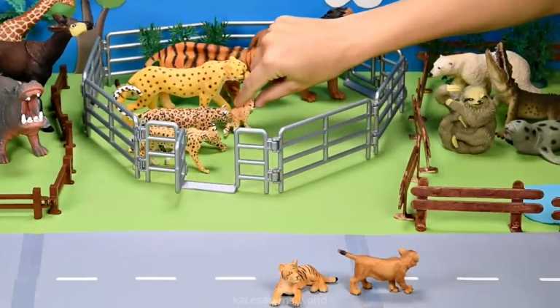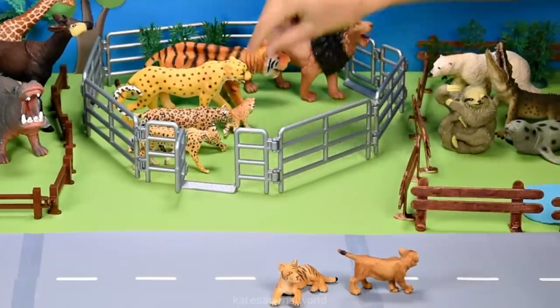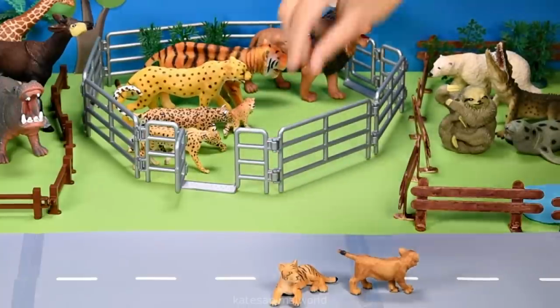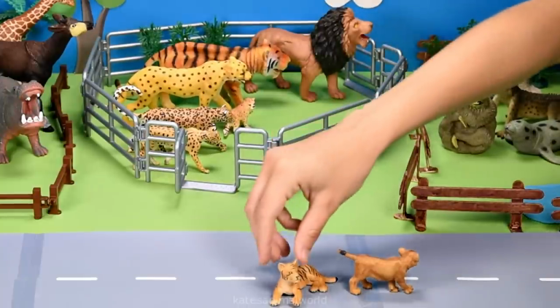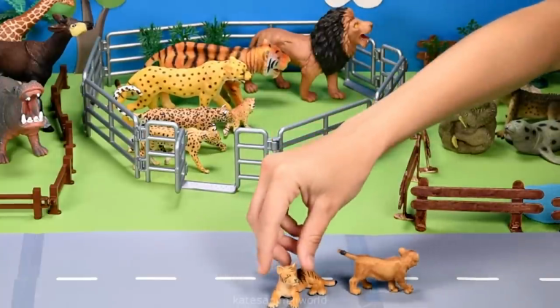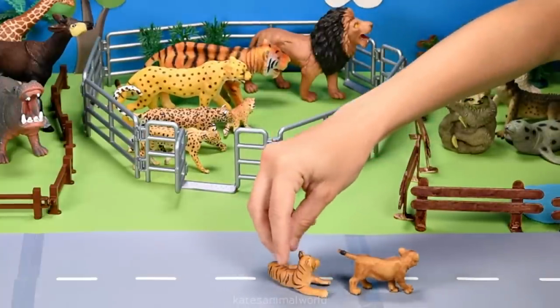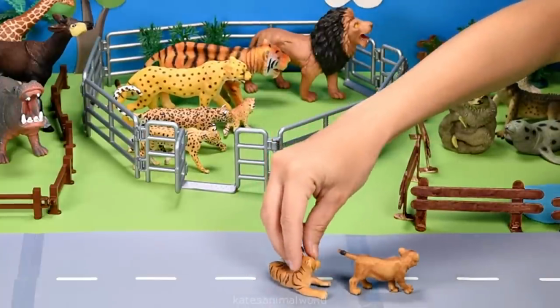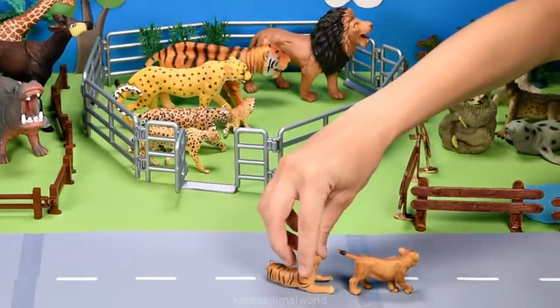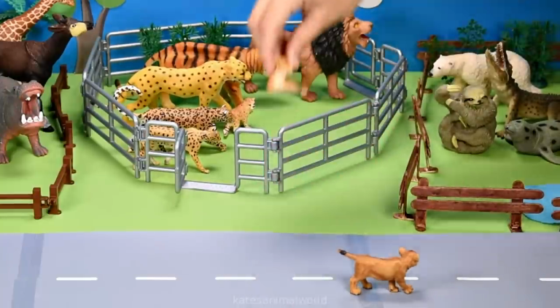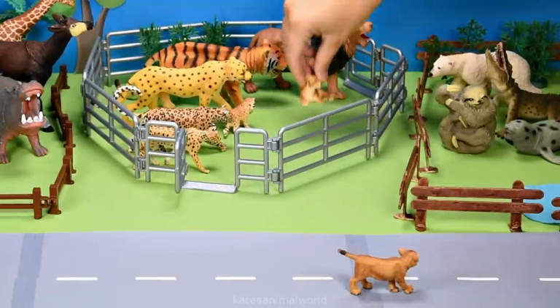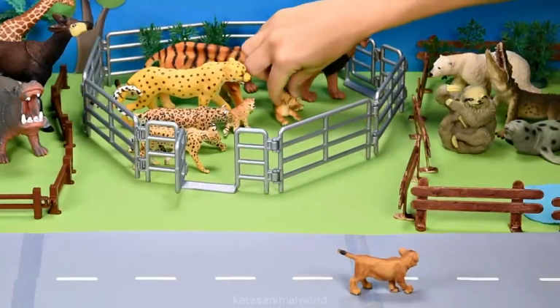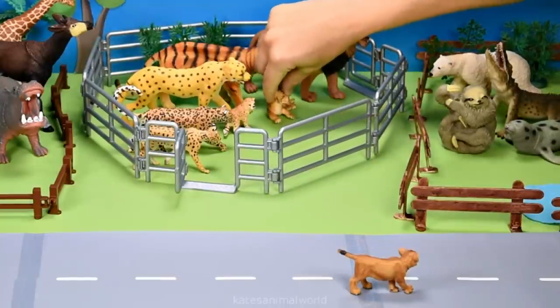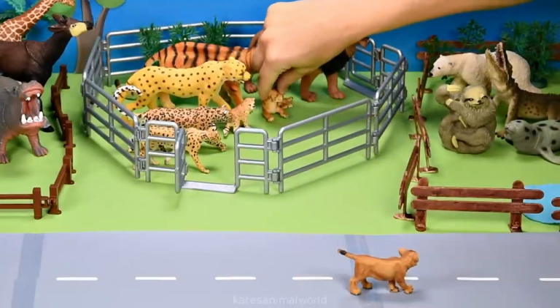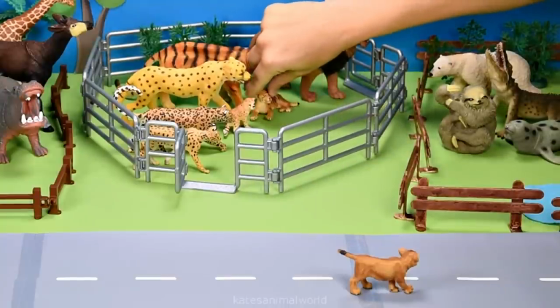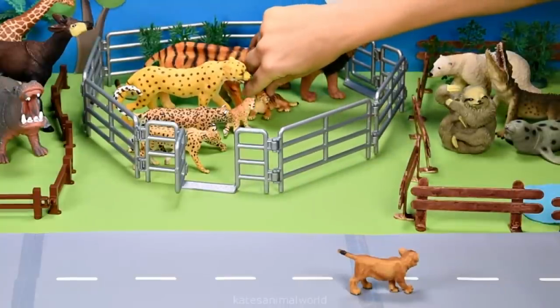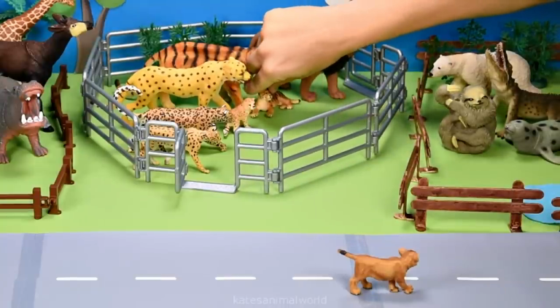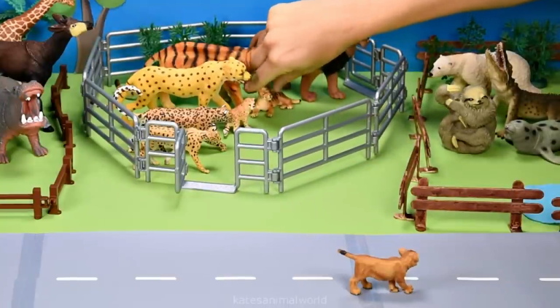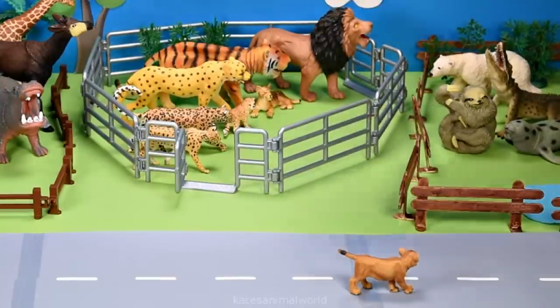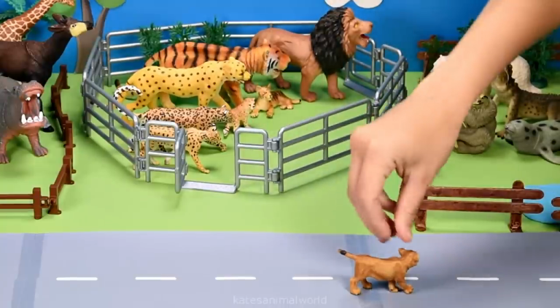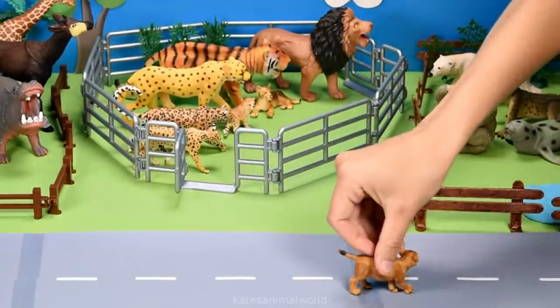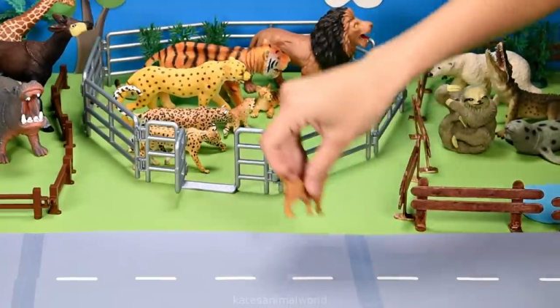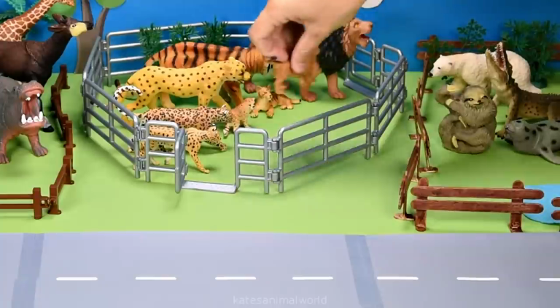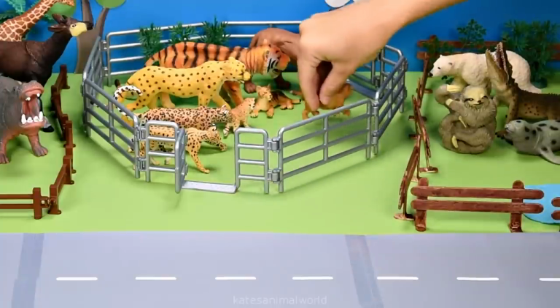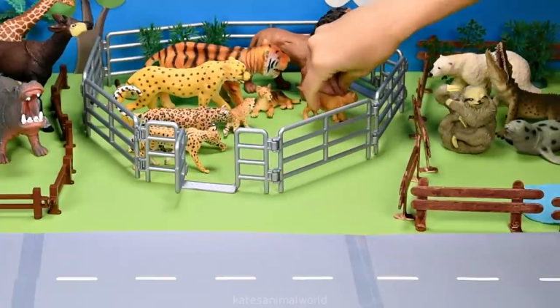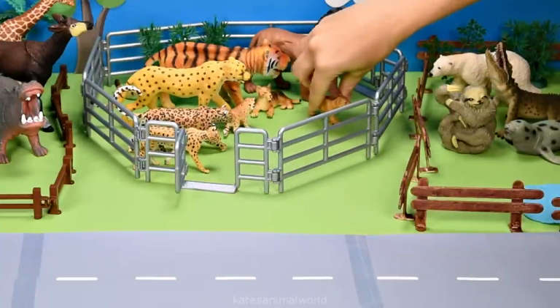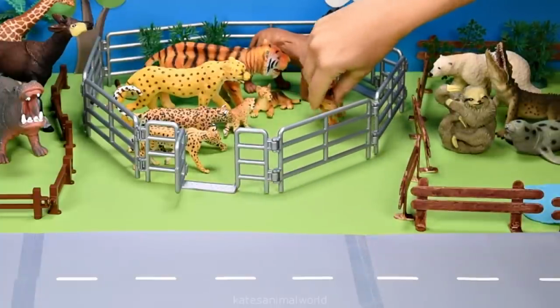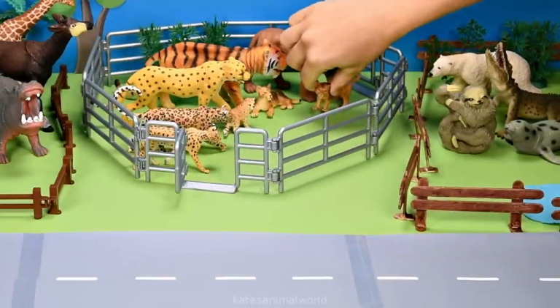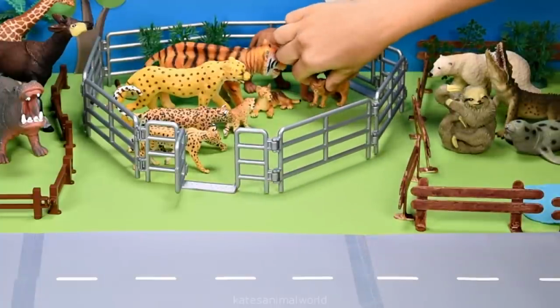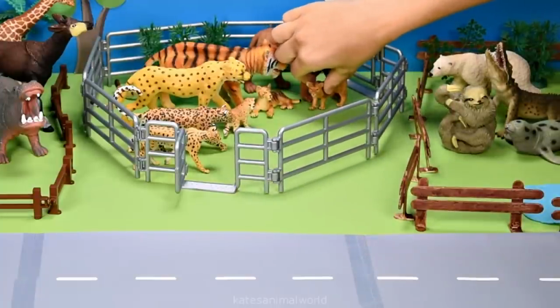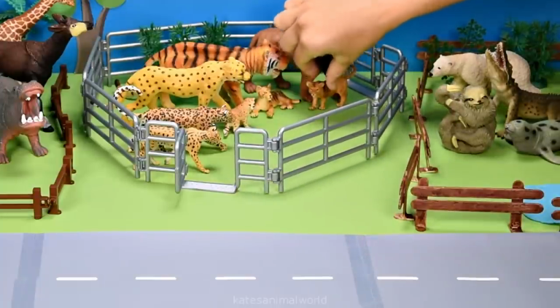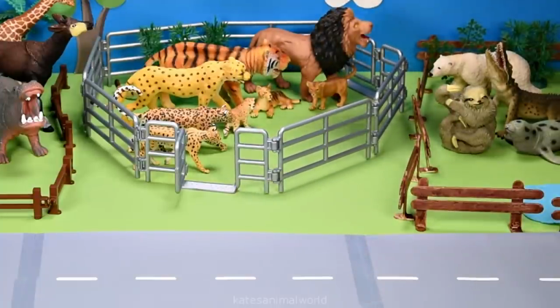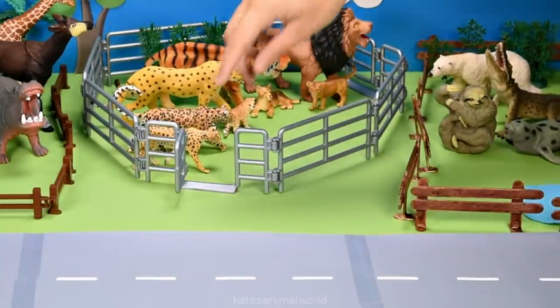Let's get the tiger to go with their mum. And last of all, we've got the lion cub who can go with his dad. Don't forget to close the gate.